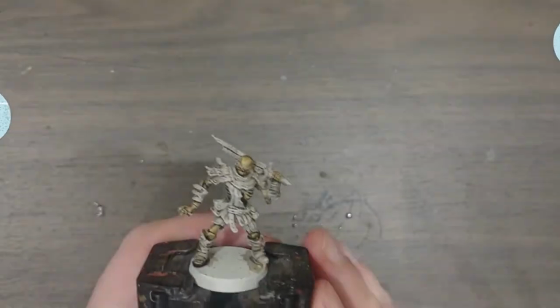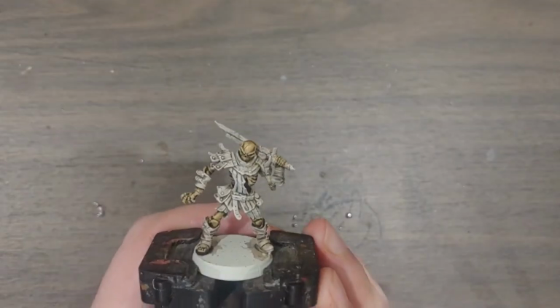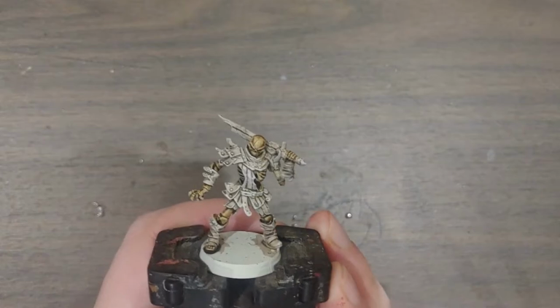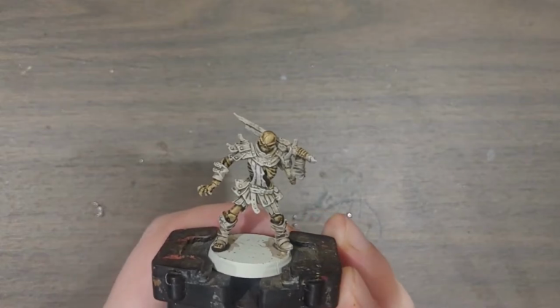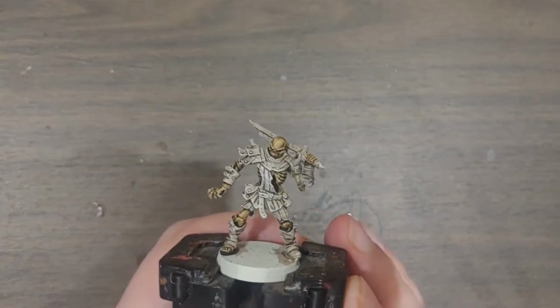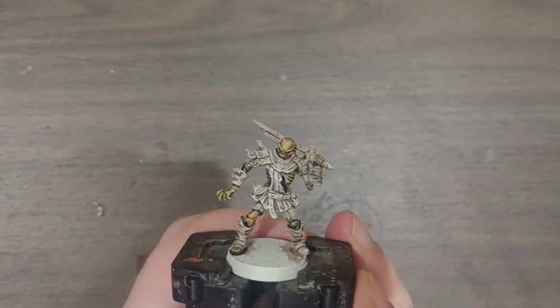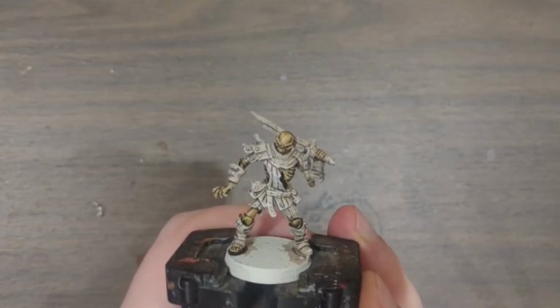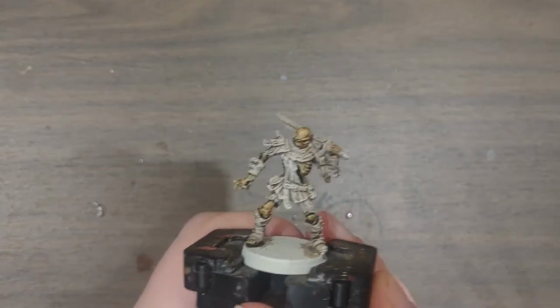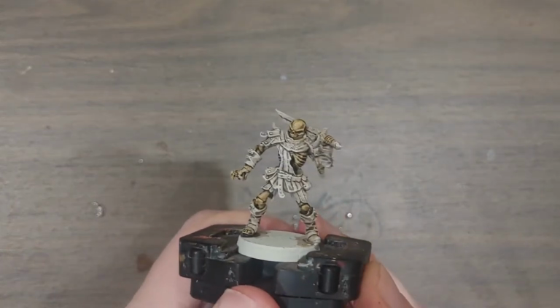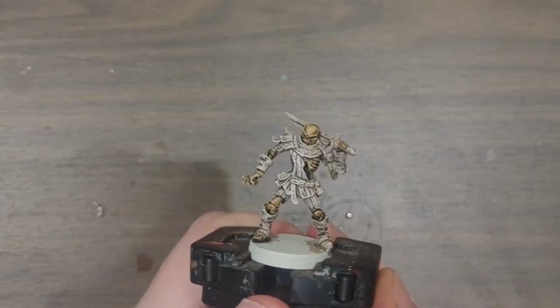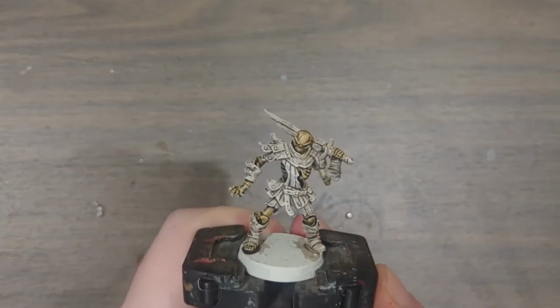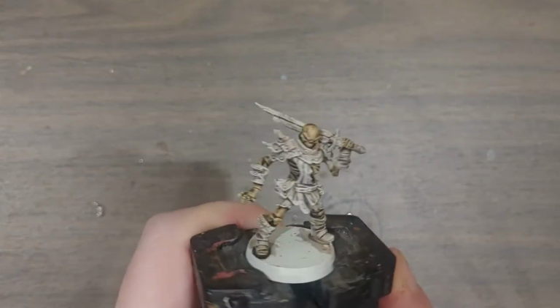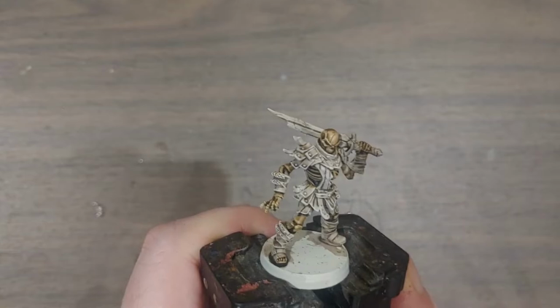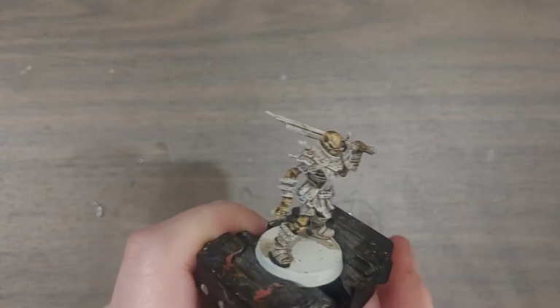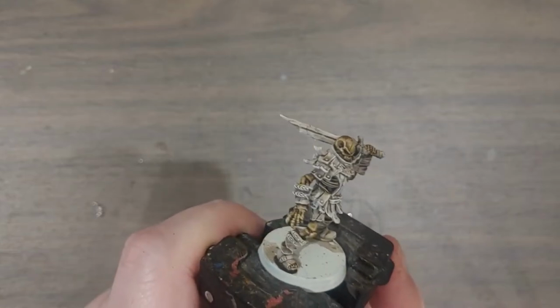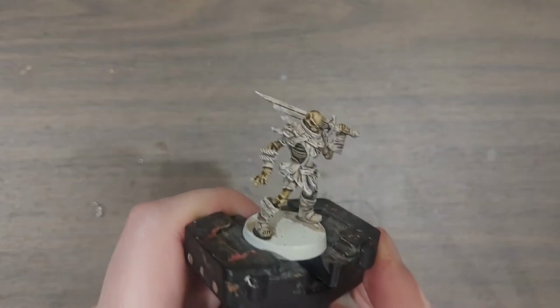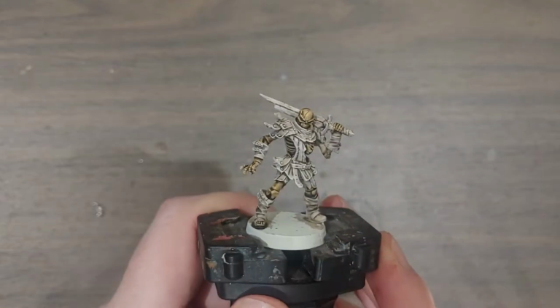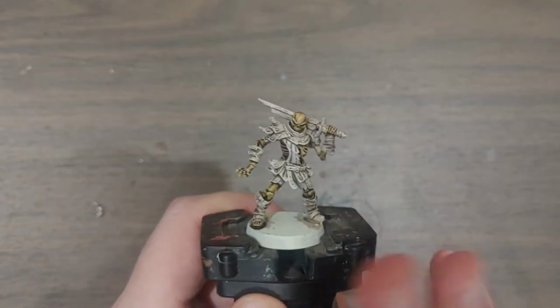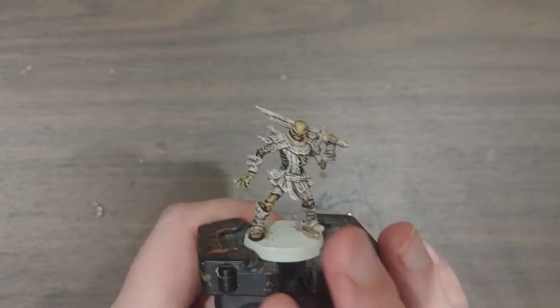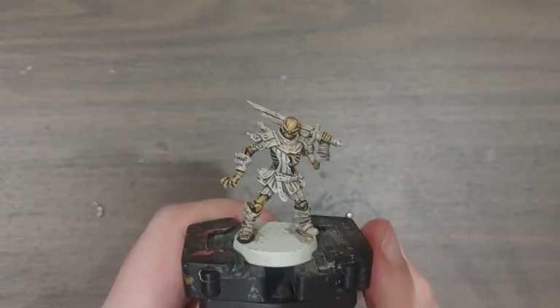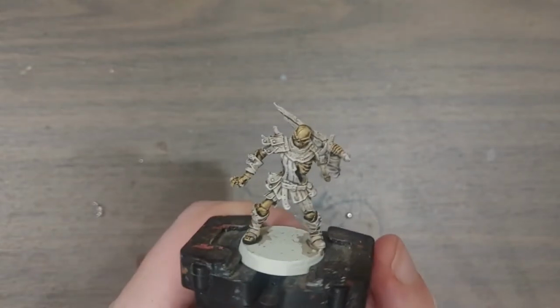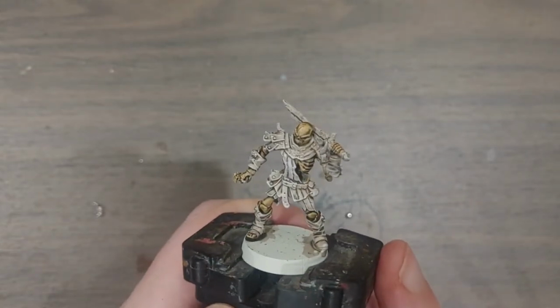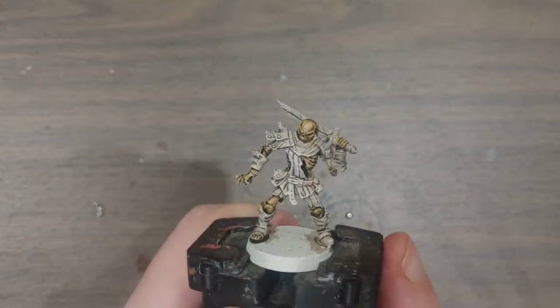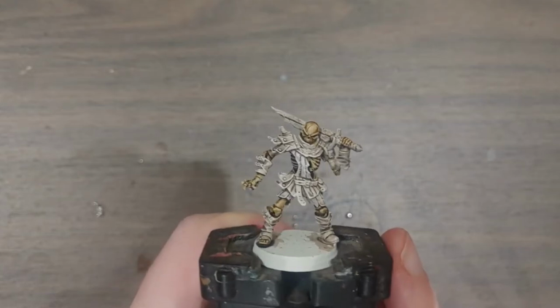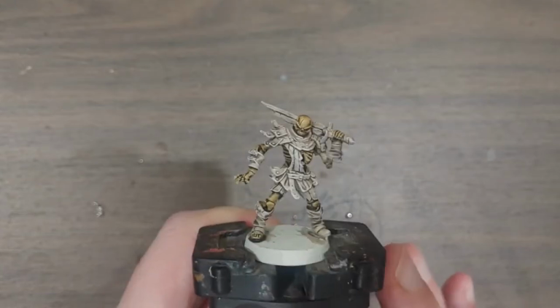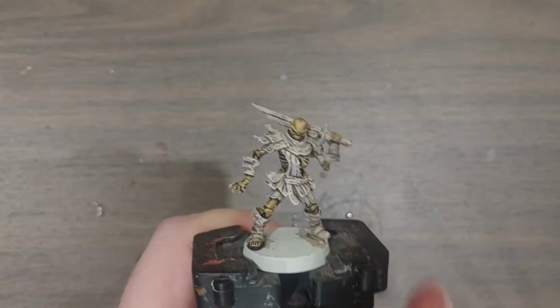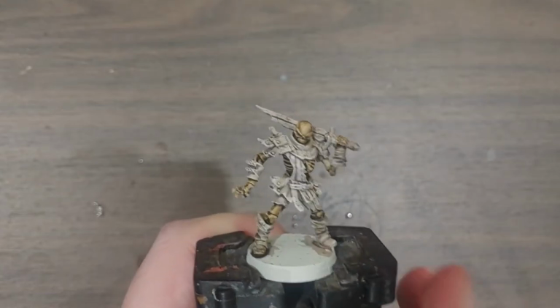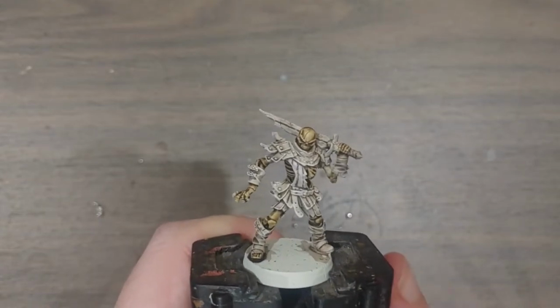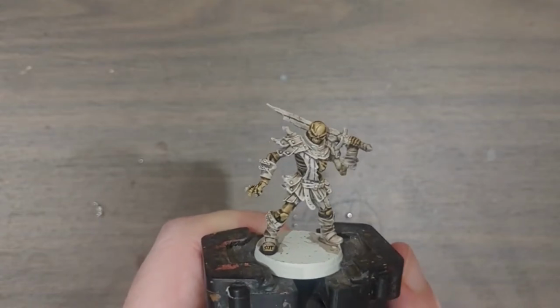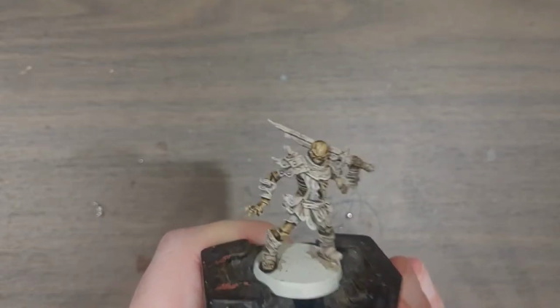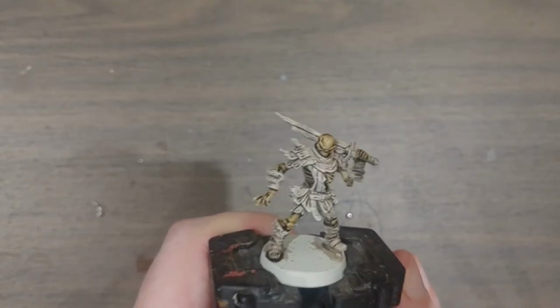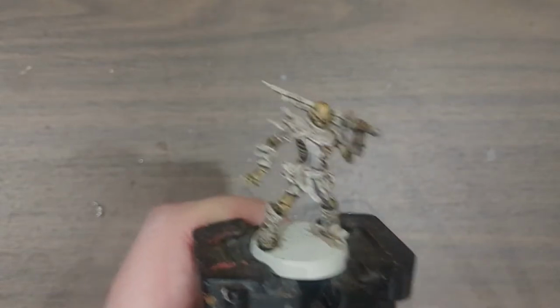I've given the Skeleton Horde paint plenty of time to dry, just to show off what it looks like when dried. As you can see, like I mentioned earlier, it pulls away from the highlights and settles in the recesses — making it a very quick and easy way to paint bulk models.